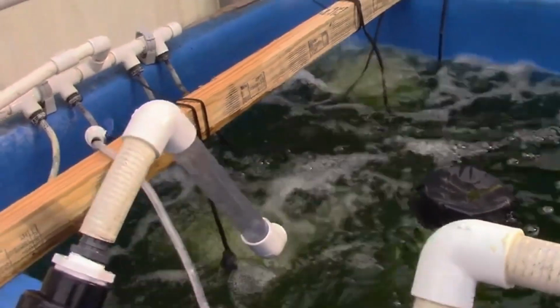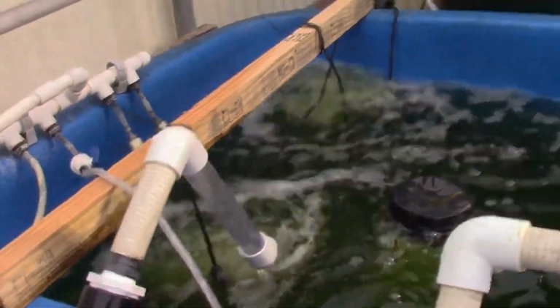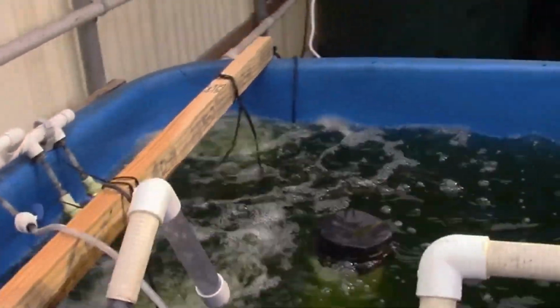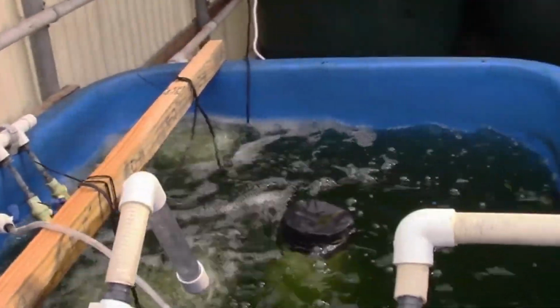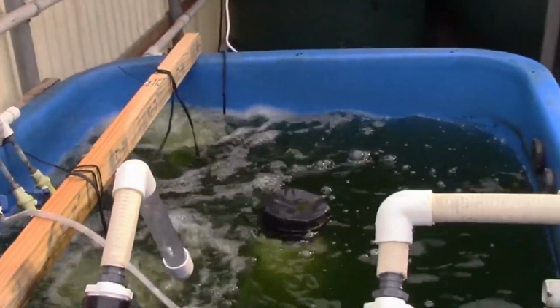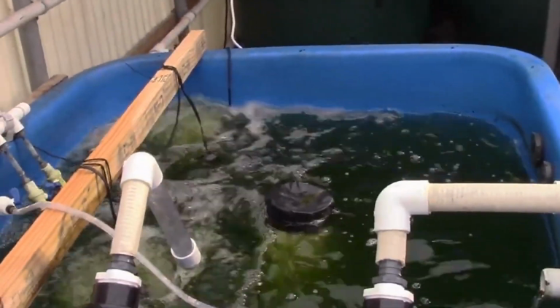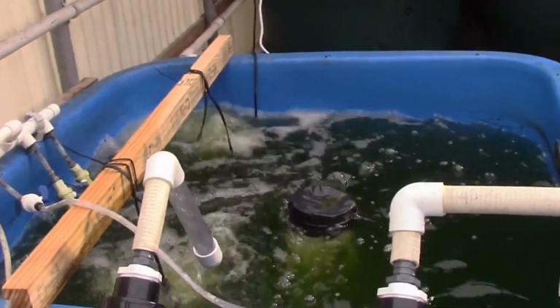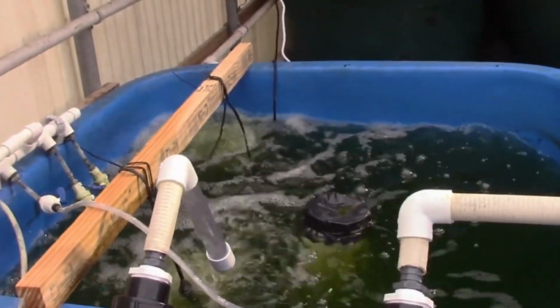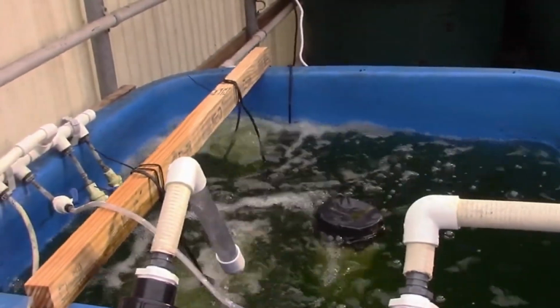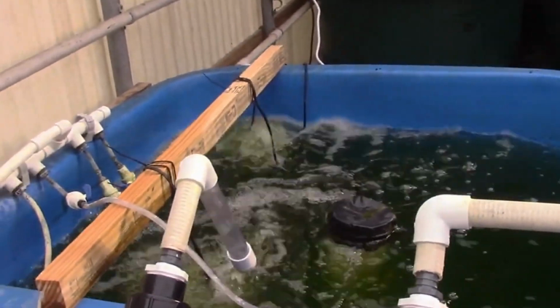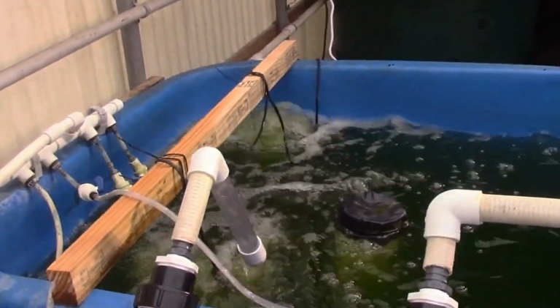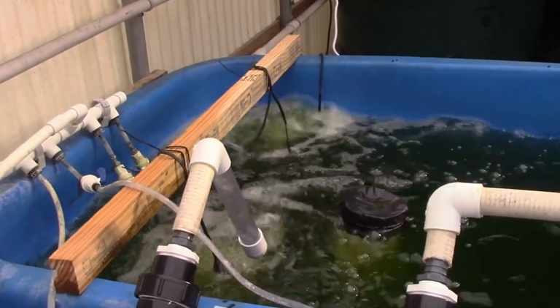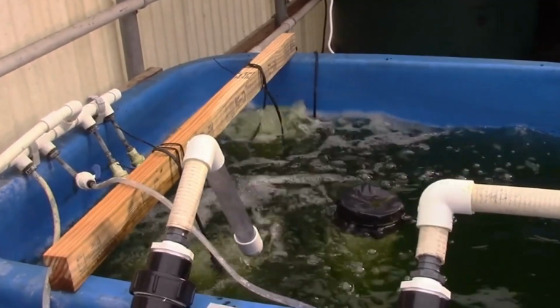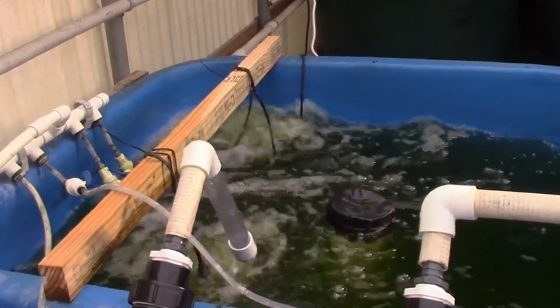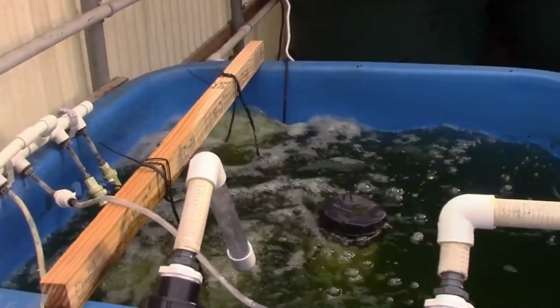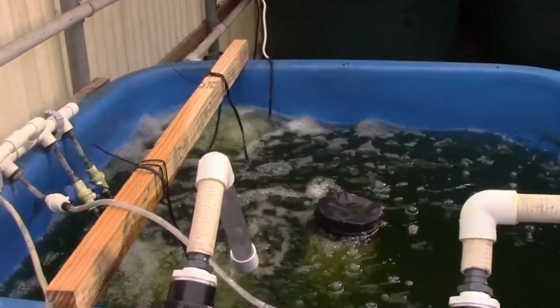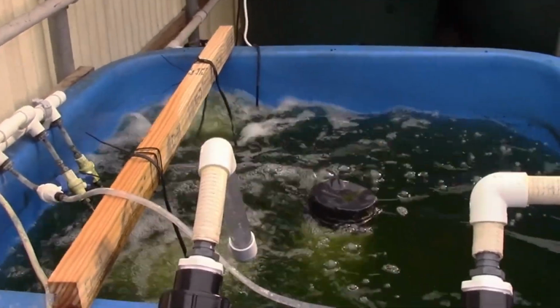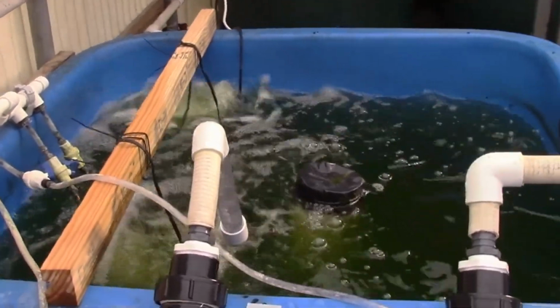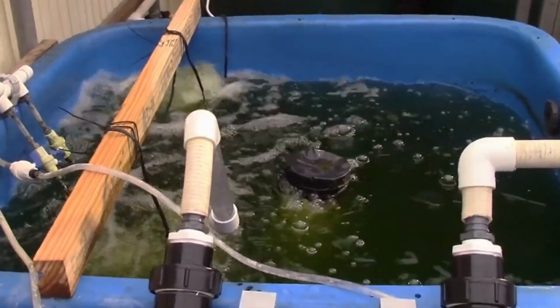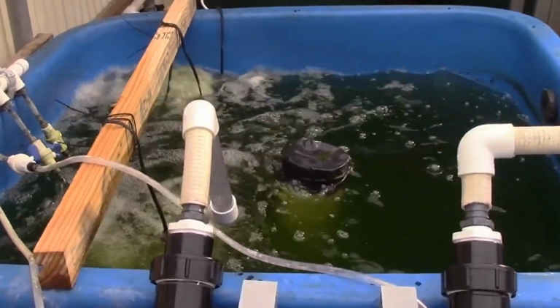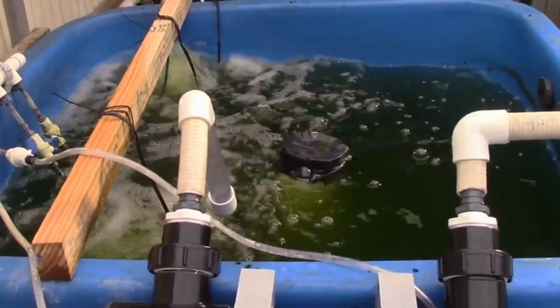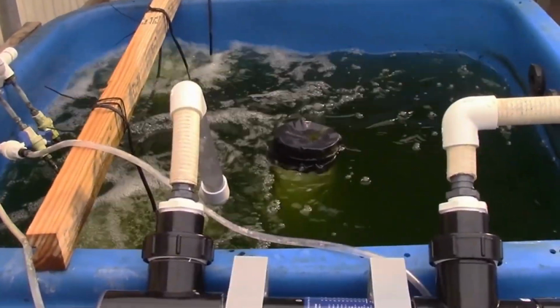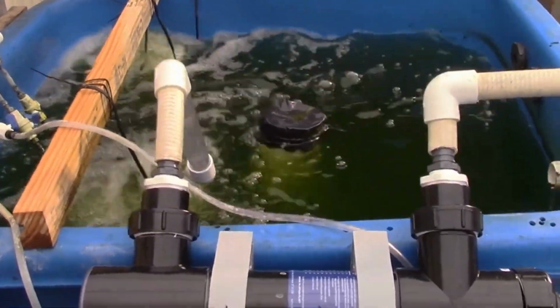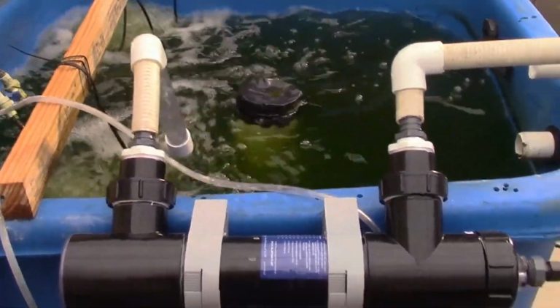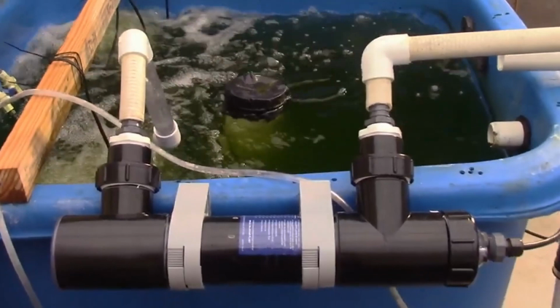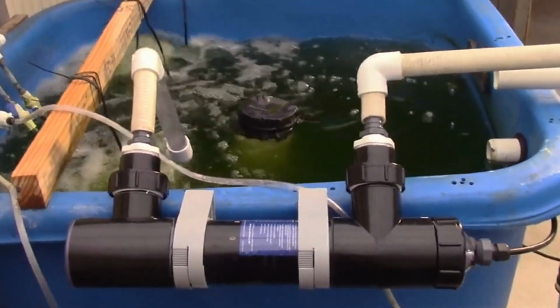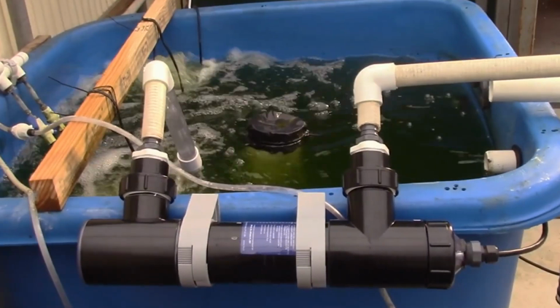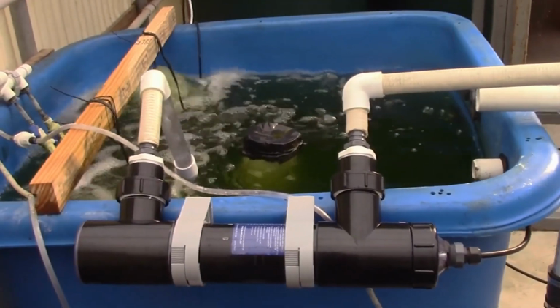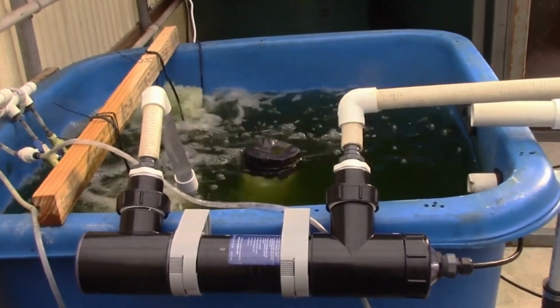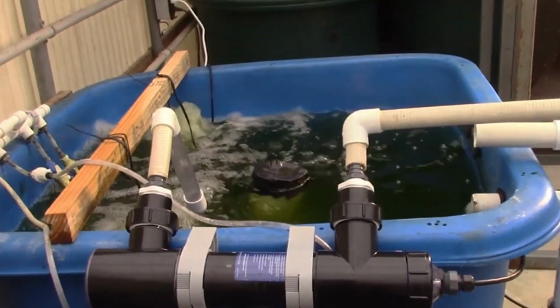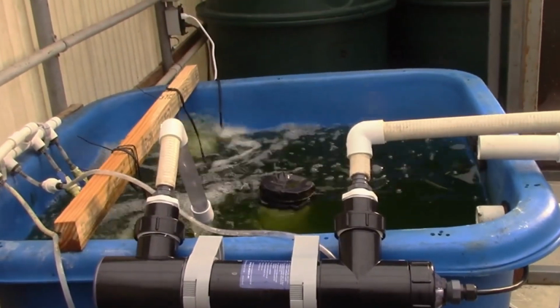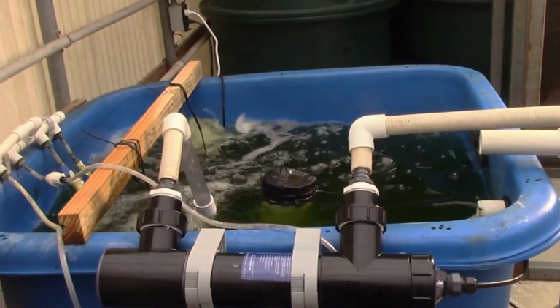We've got a 45-degree elbow on the end there that gives us a little bit of circular flow in our tank, which provides more aeration along with the air stones we've already got in there. So that was our little project.